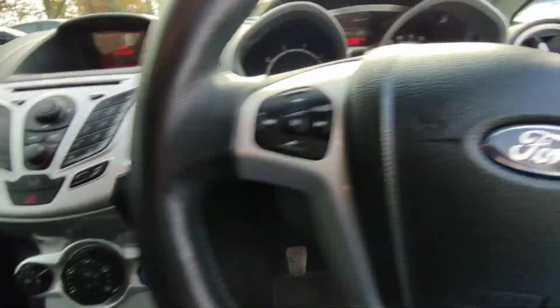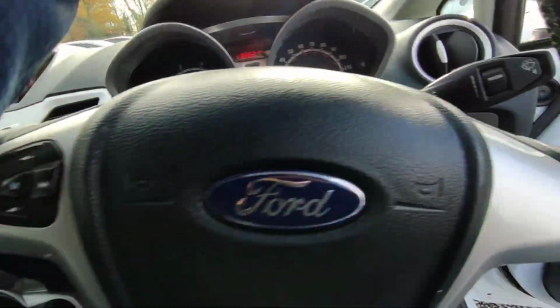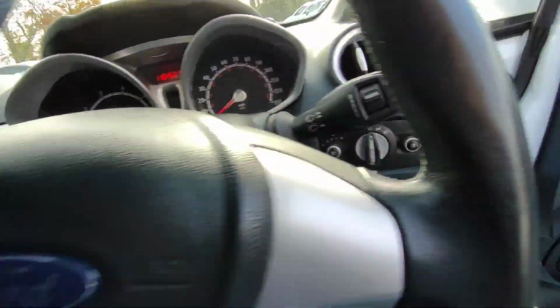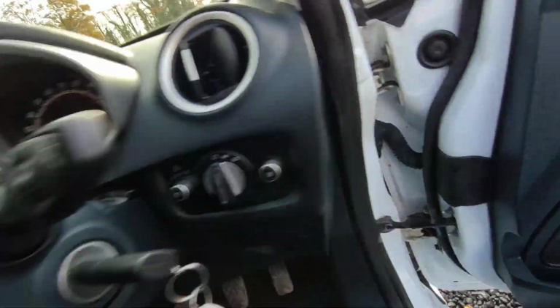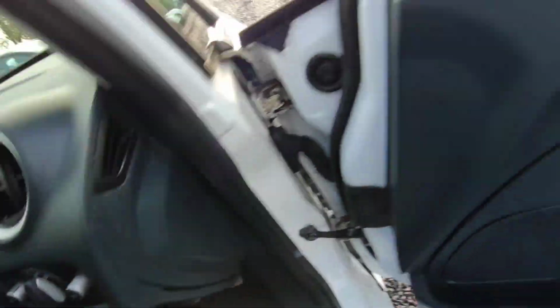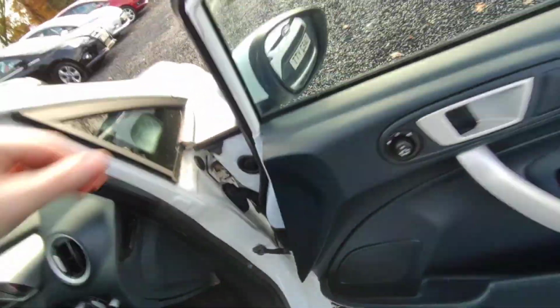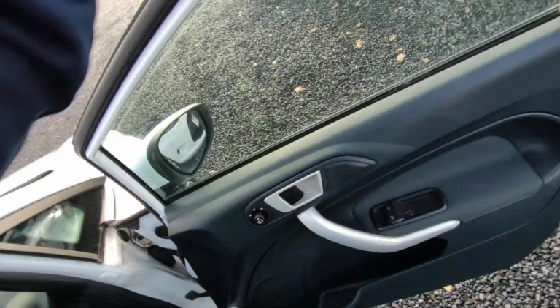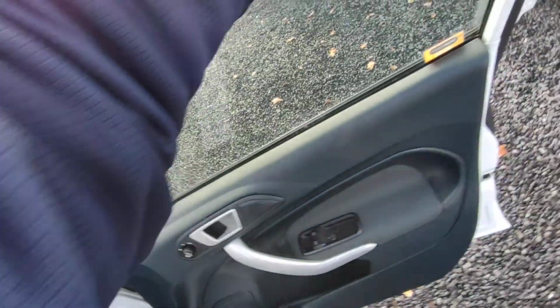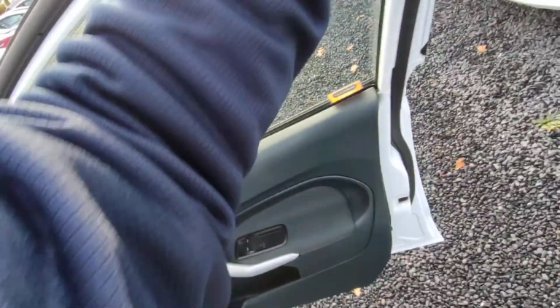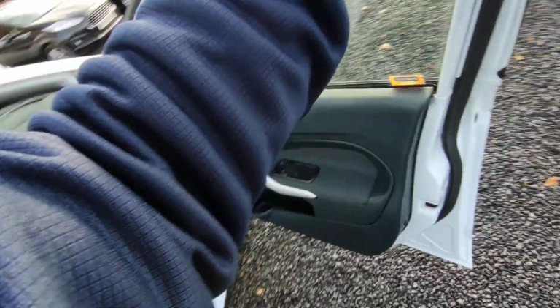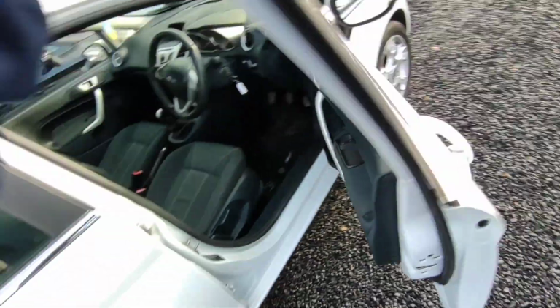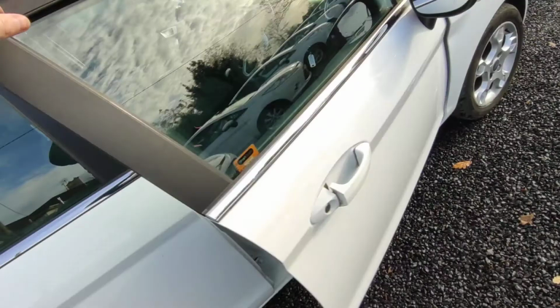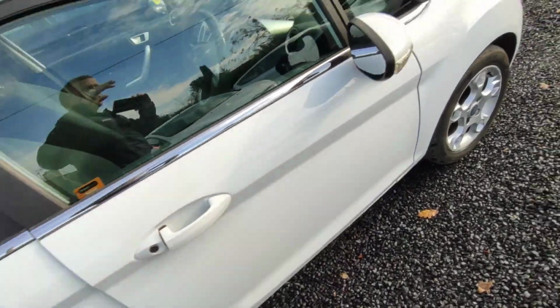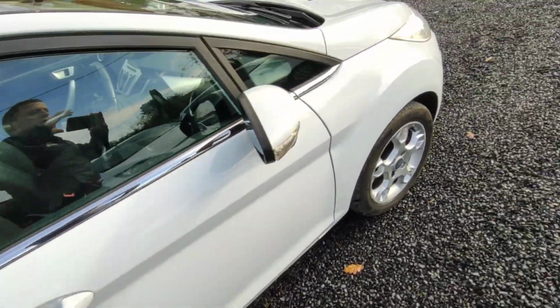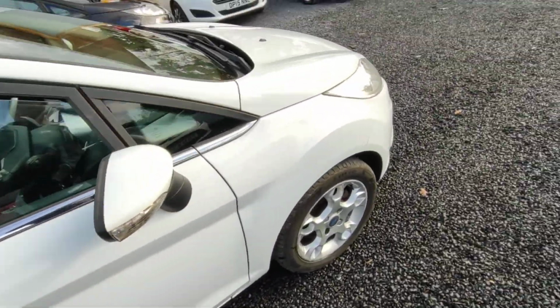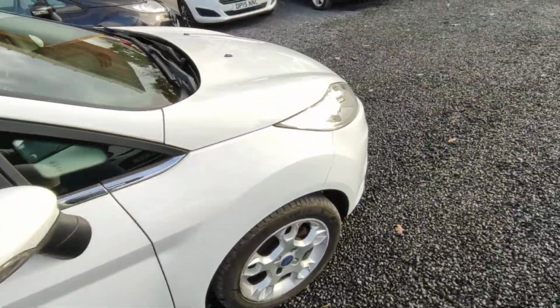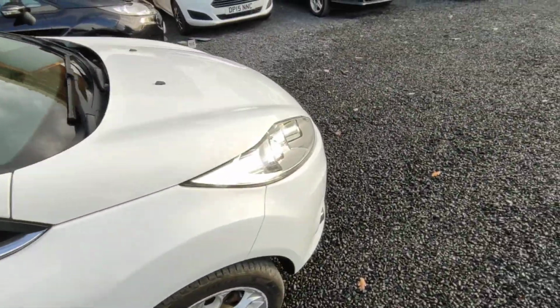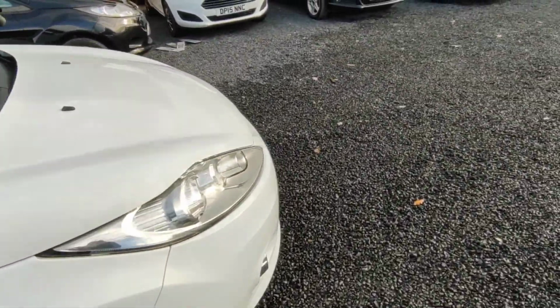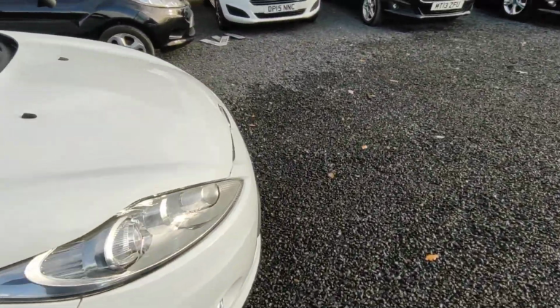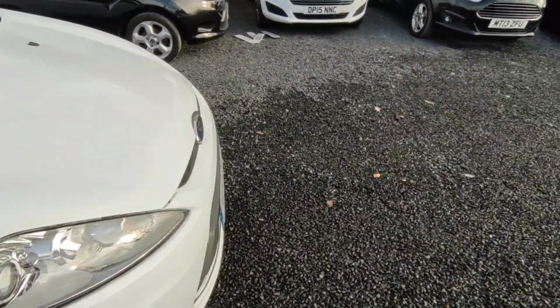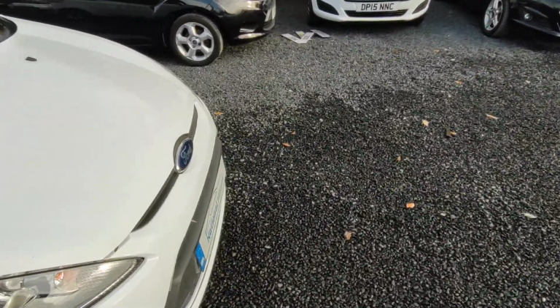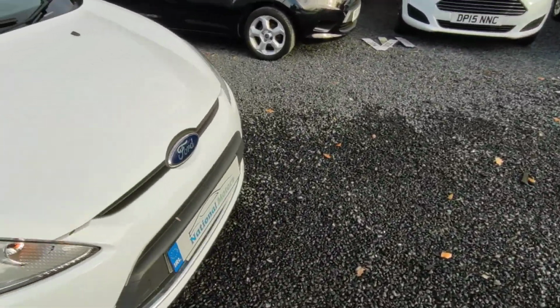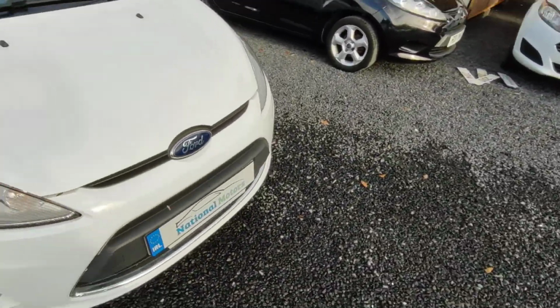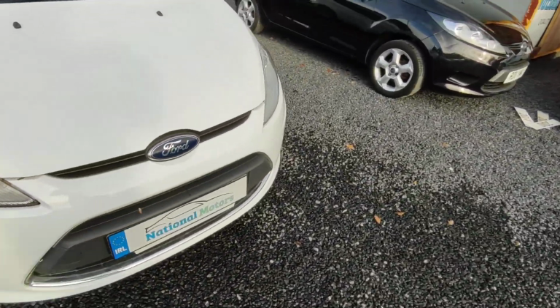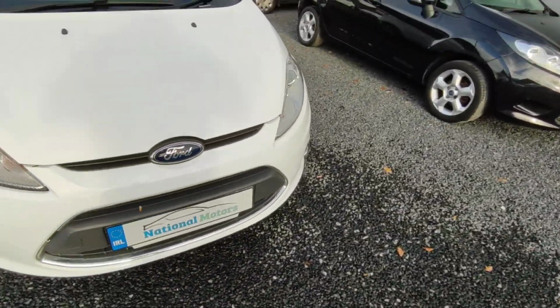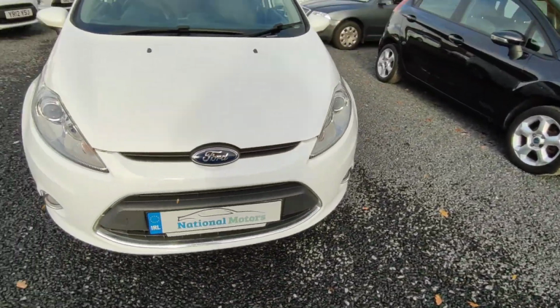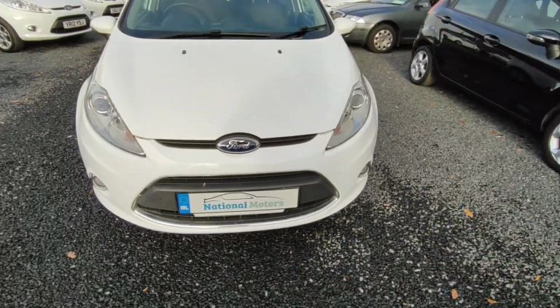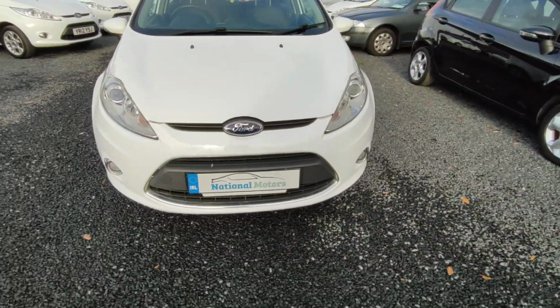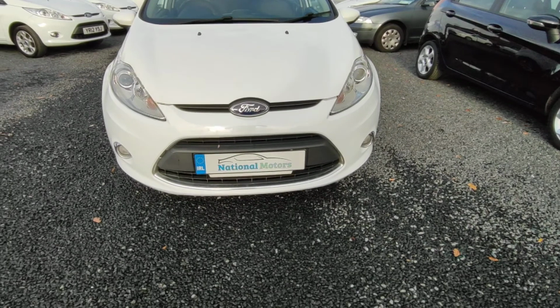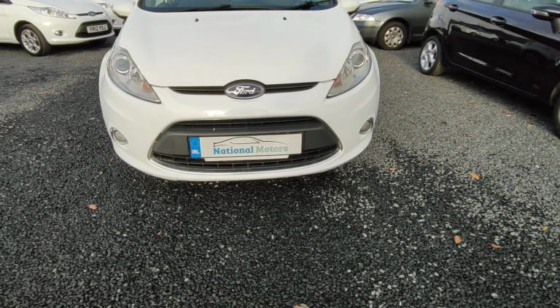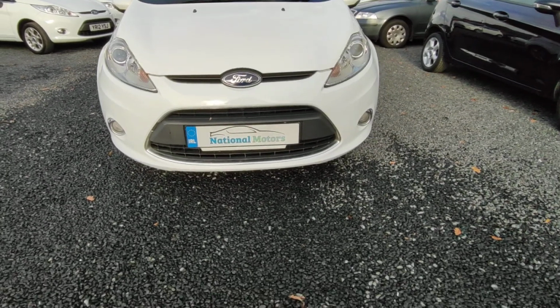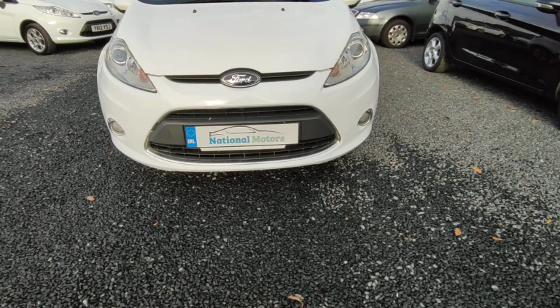There's 116,000 miles on the clock. It's fully serviced — the timing belt and water pump has been done. And on the front, there's the front fog lights.